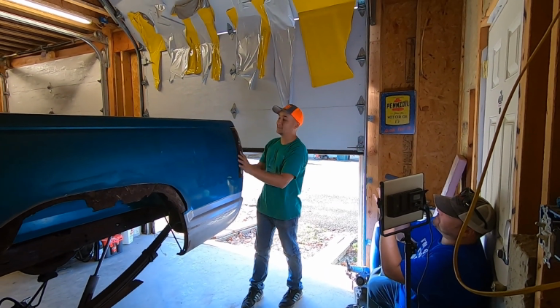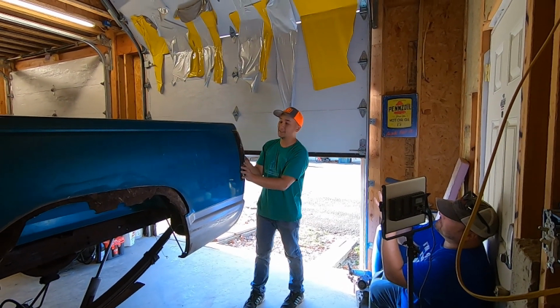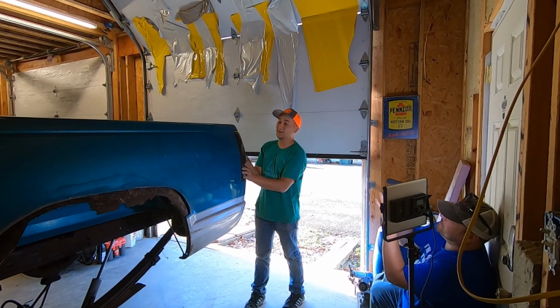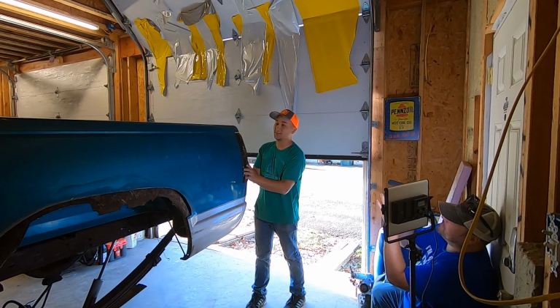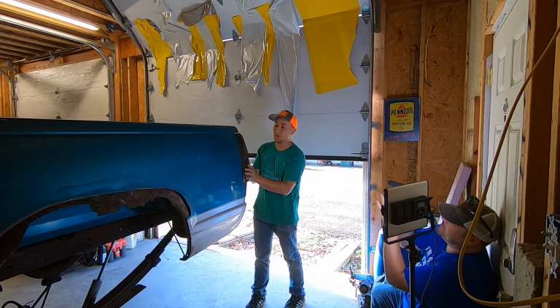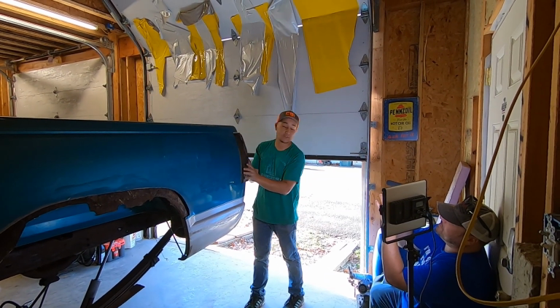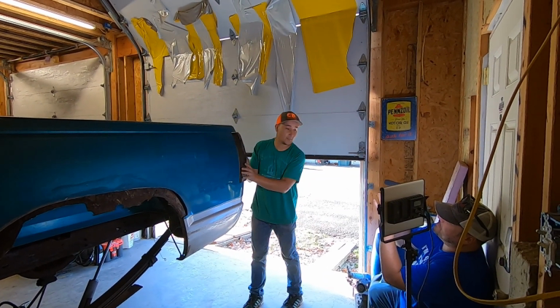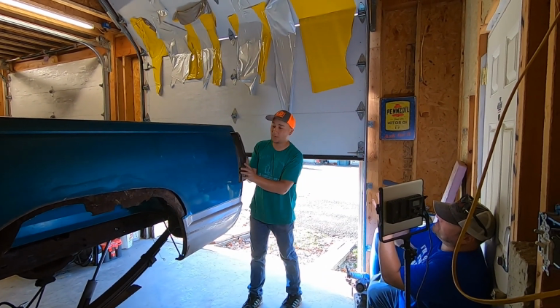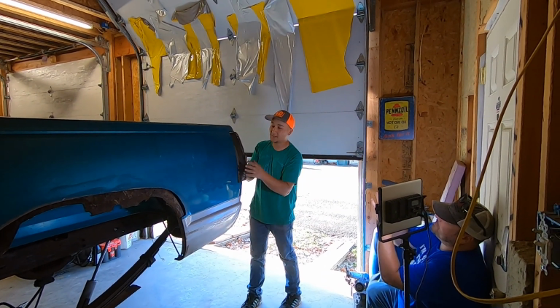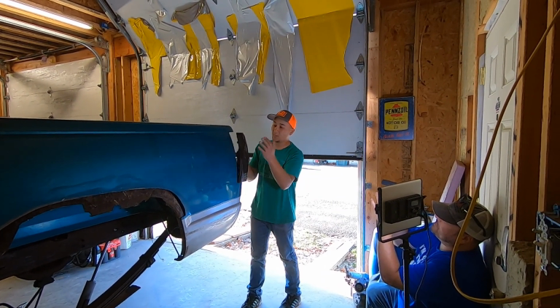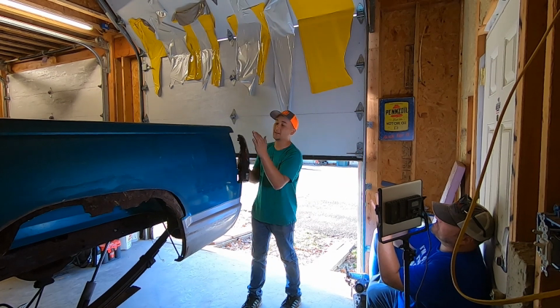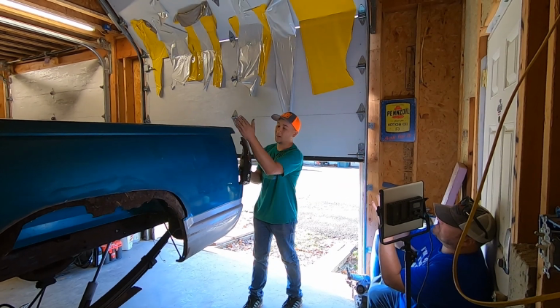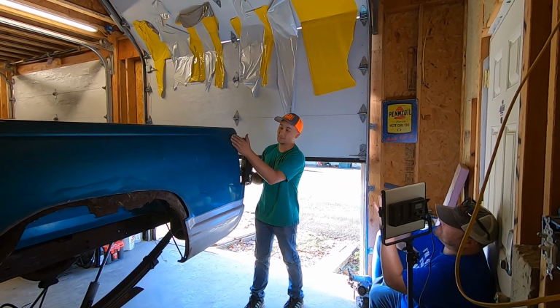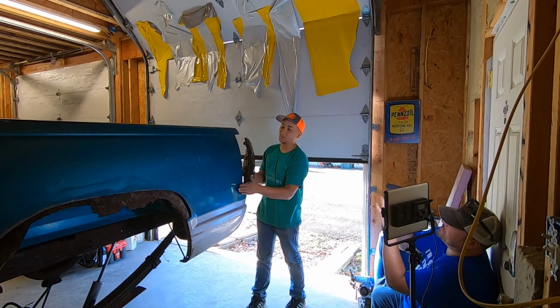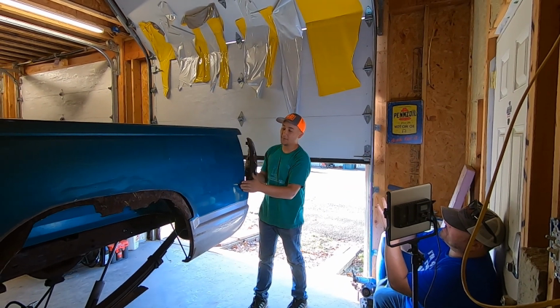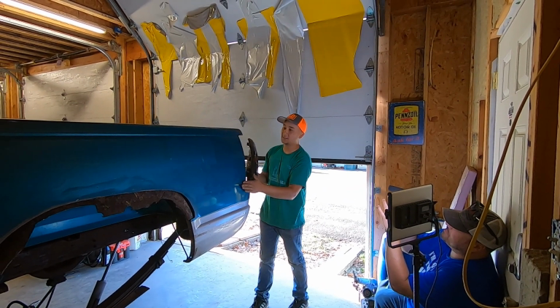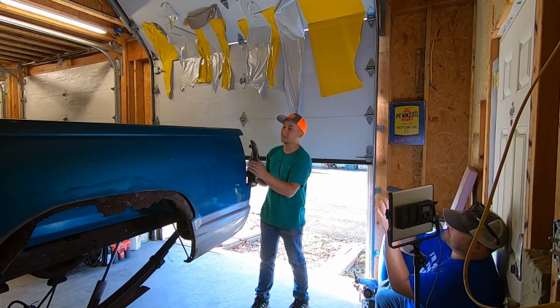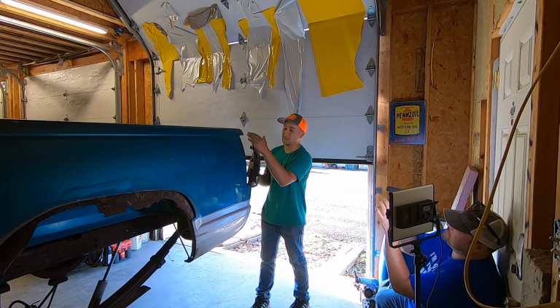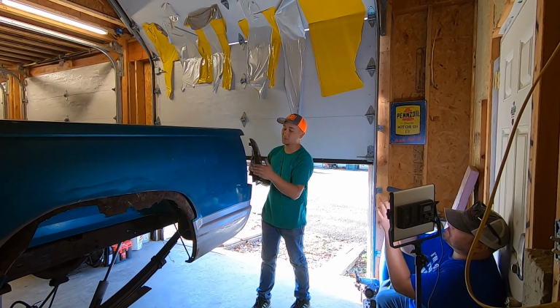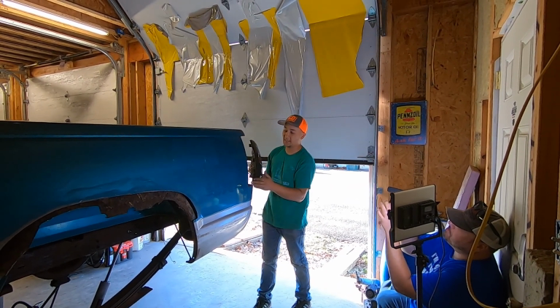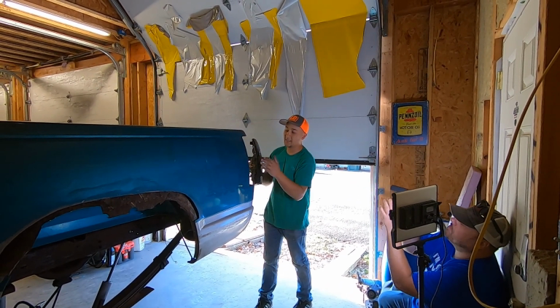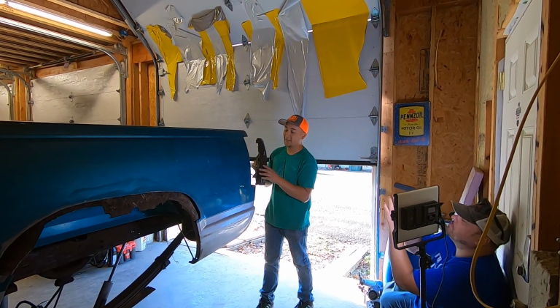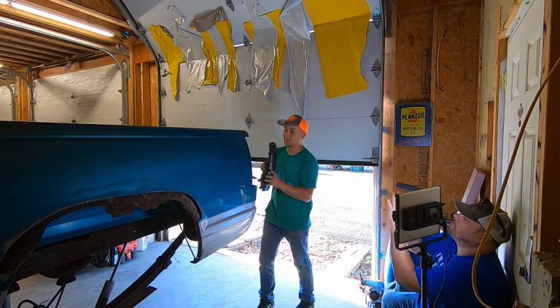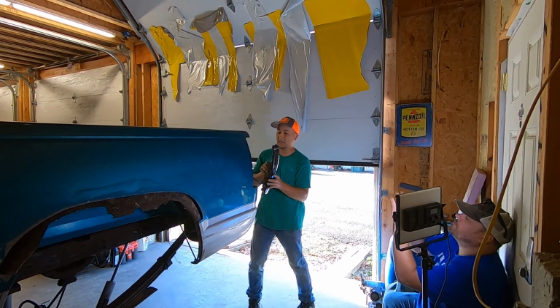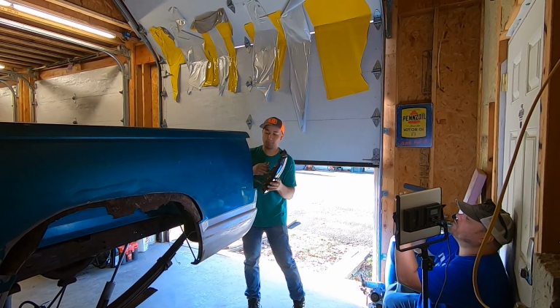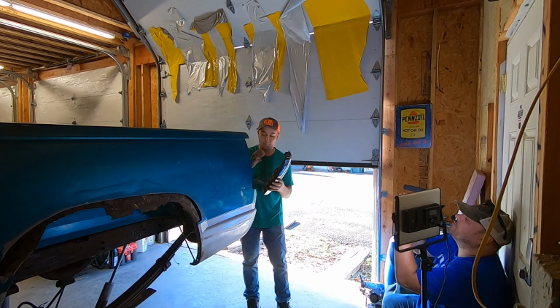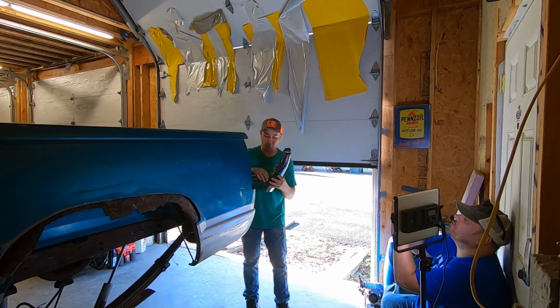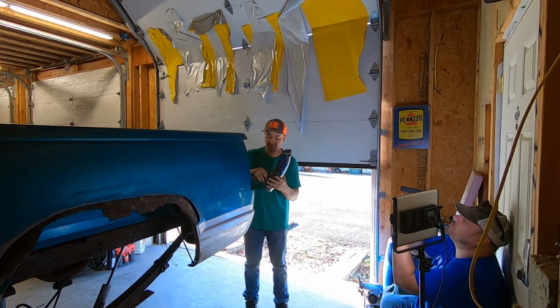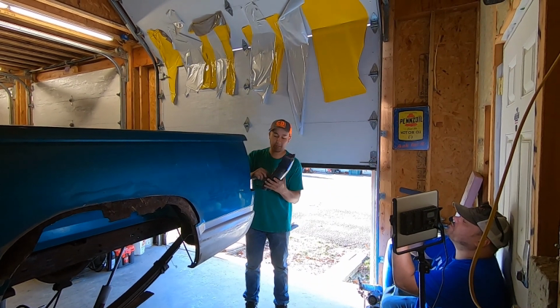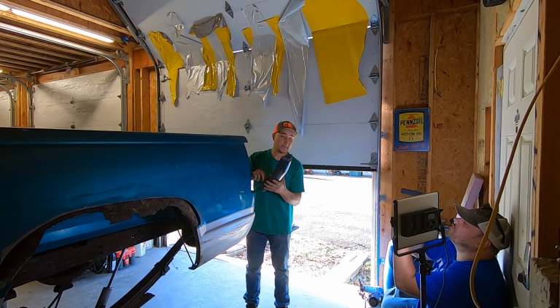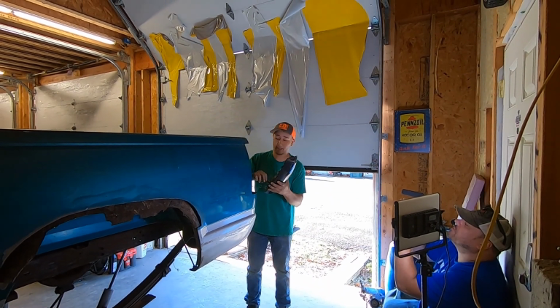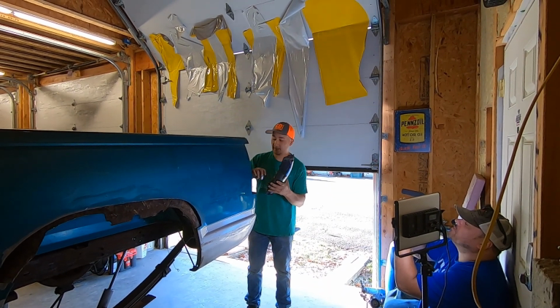It's time to take out the tail lights. We're taking them out because we're going to refinish this thing — we need to do some sanding and prep work, so we've got to get the tail lights out of the way.